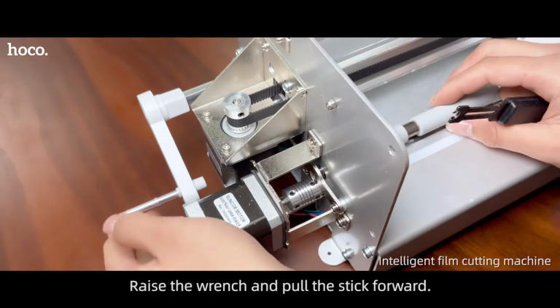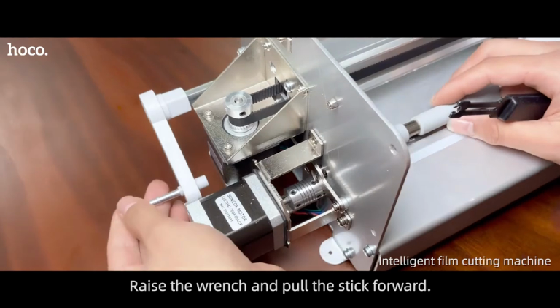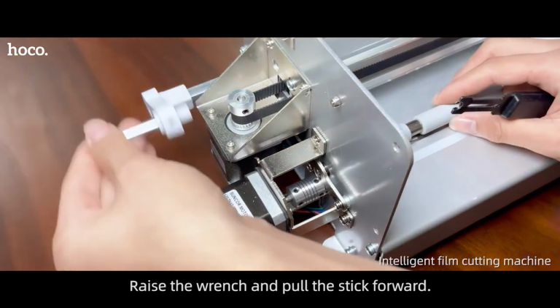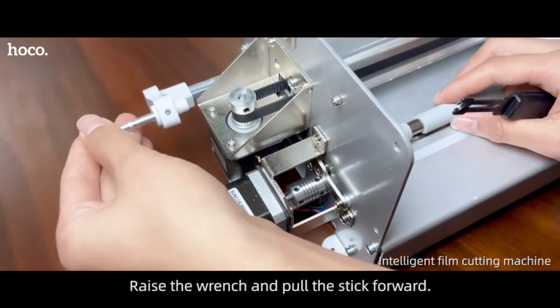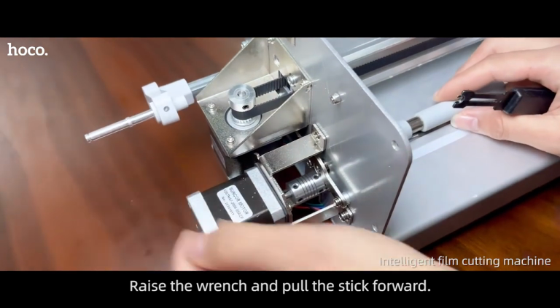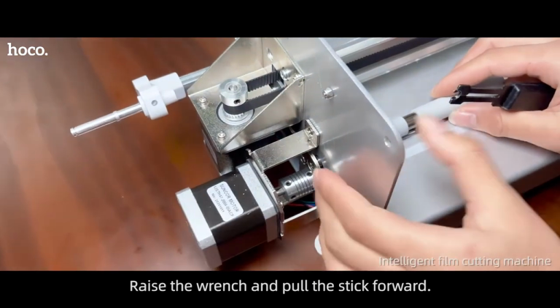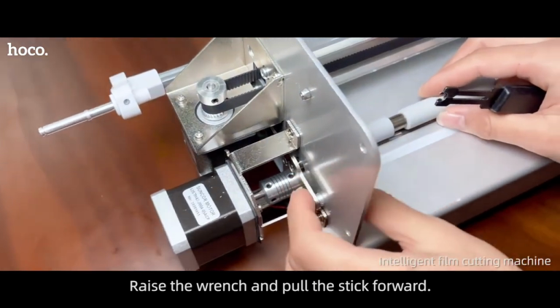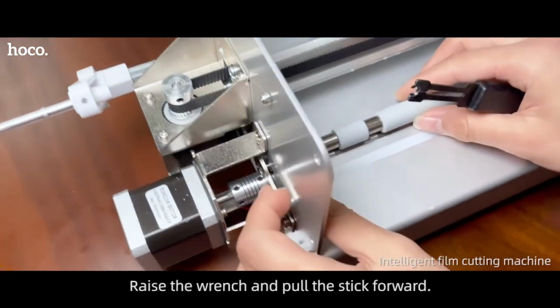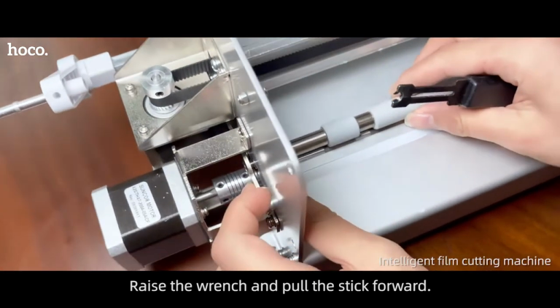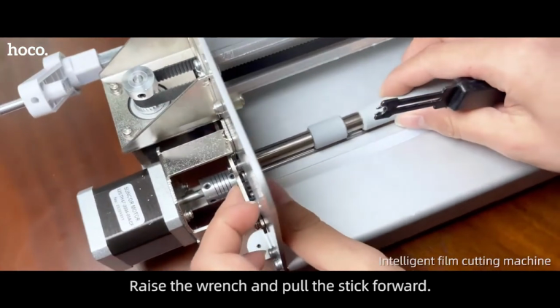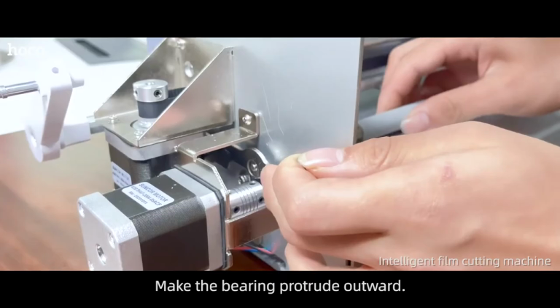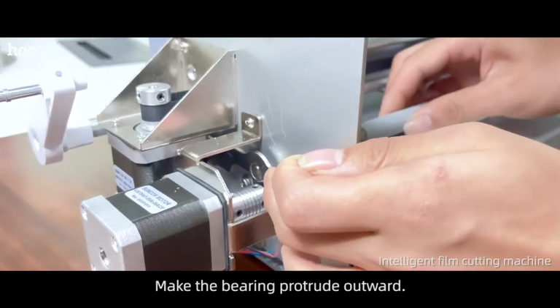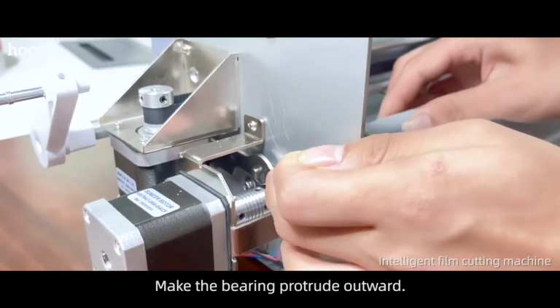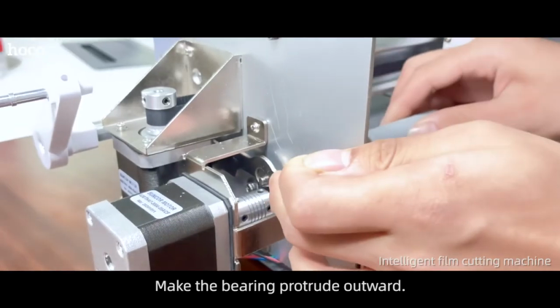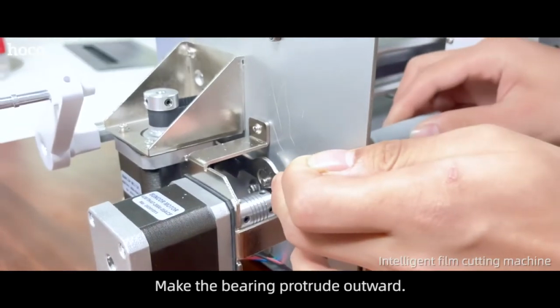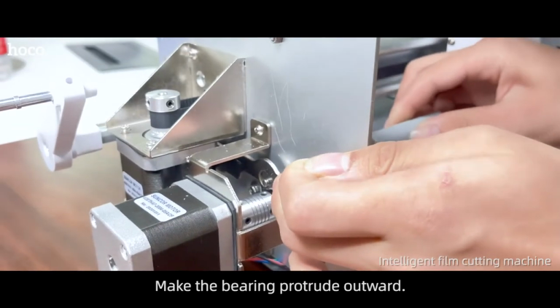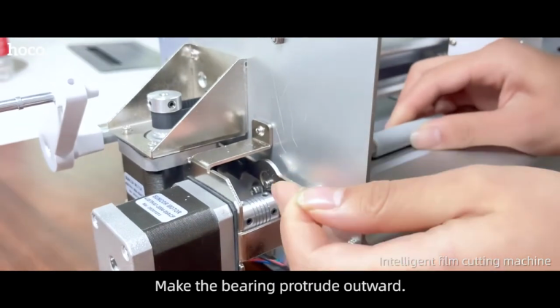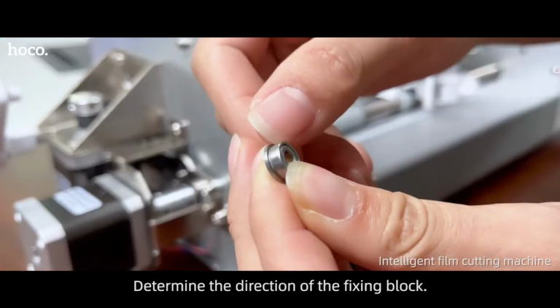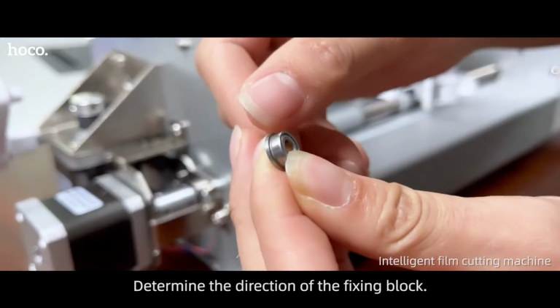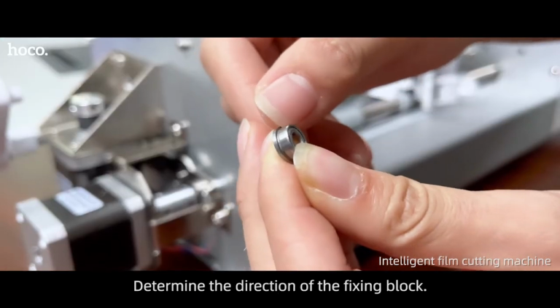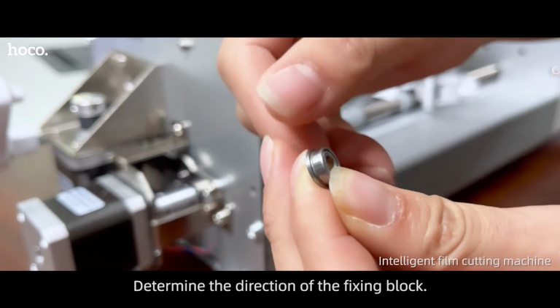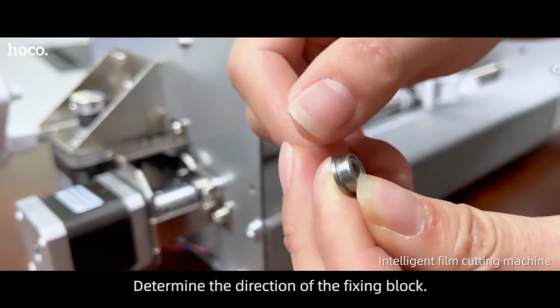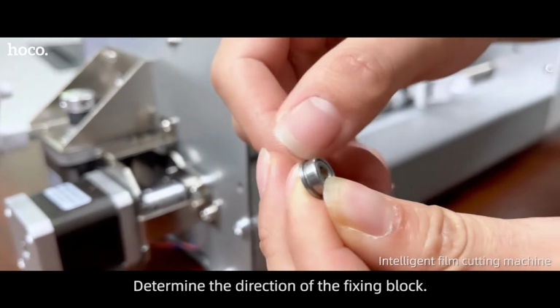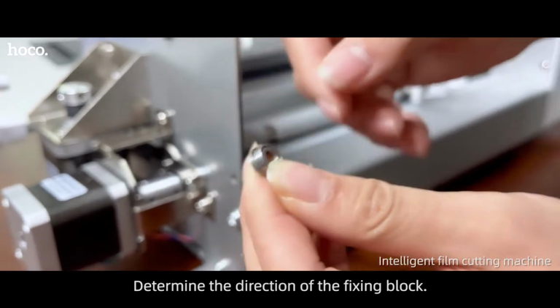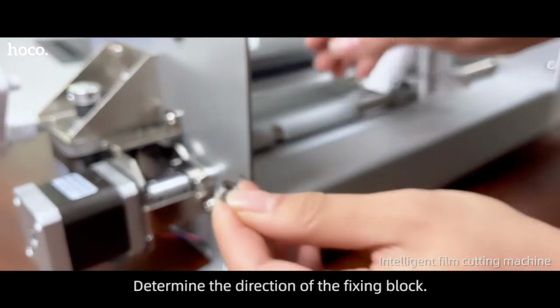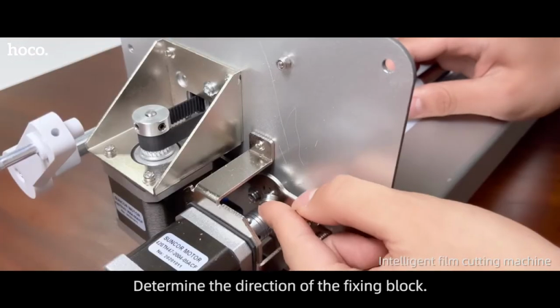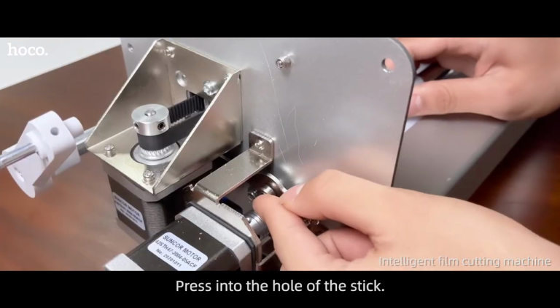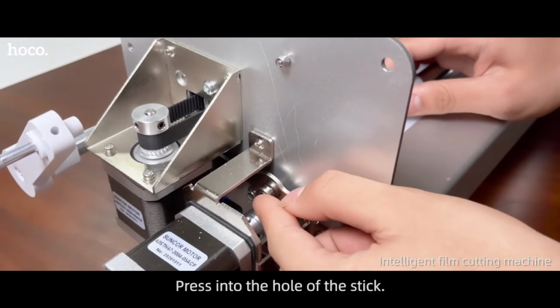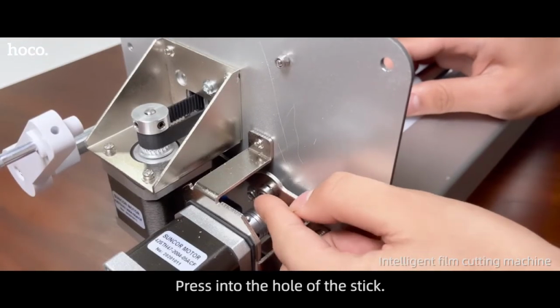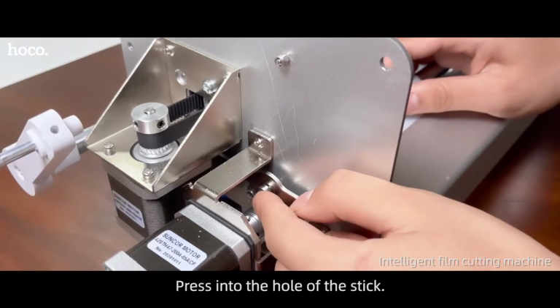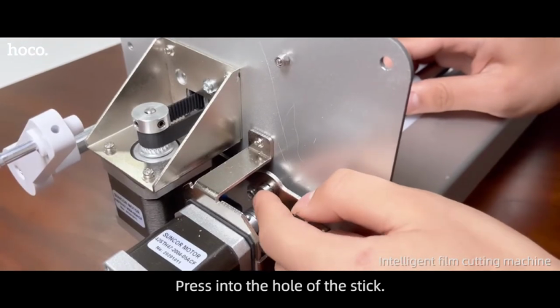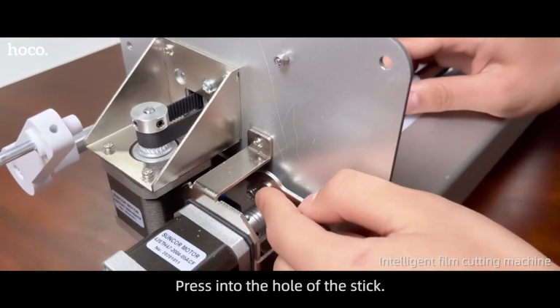Raise the wrench and pull its stick forward. Make the bearing protrude outward. Determine the direction of the fixing block and press it into the hole of the stick.